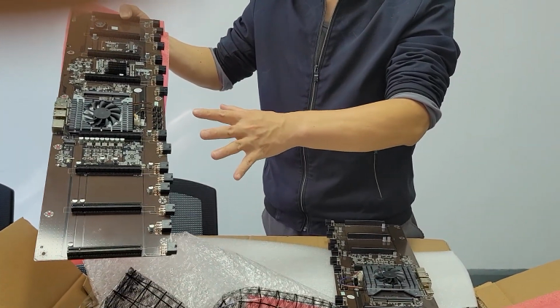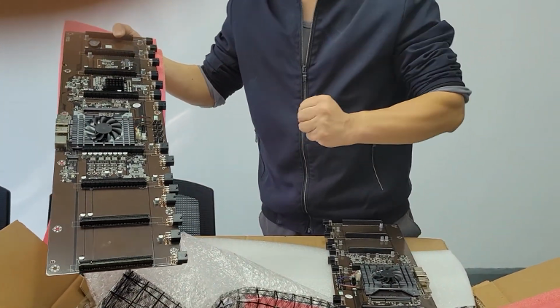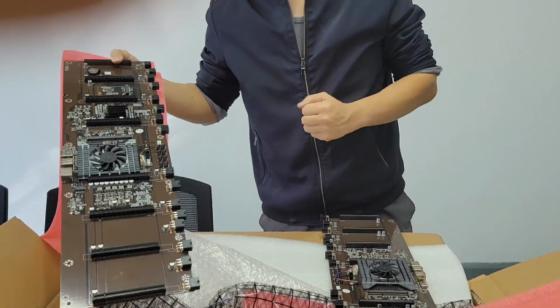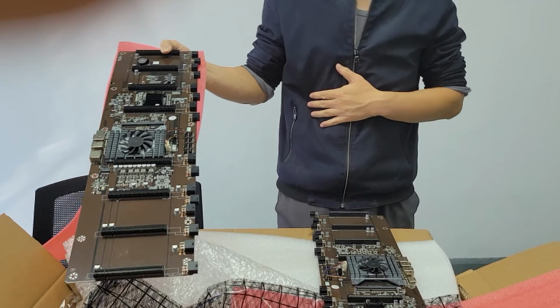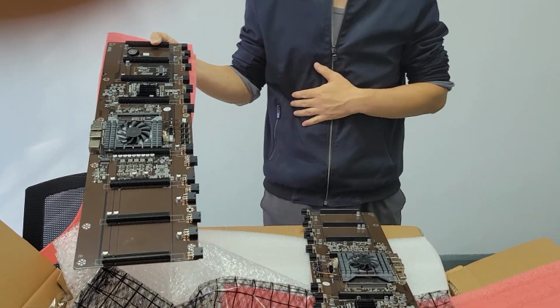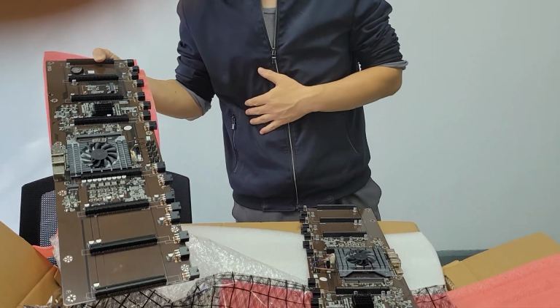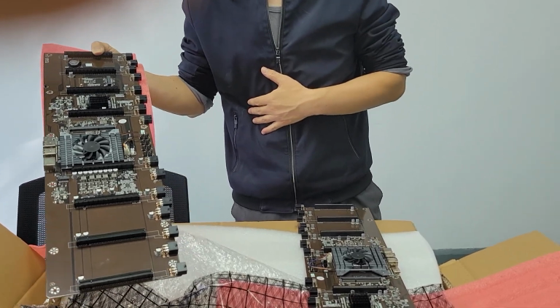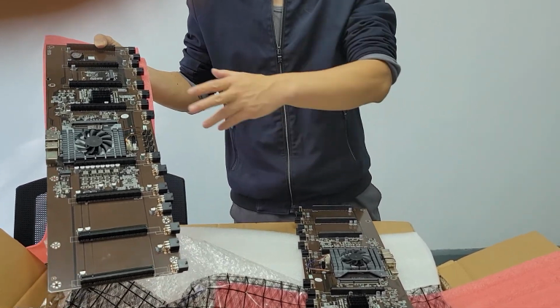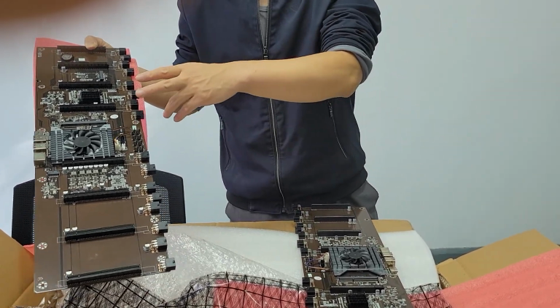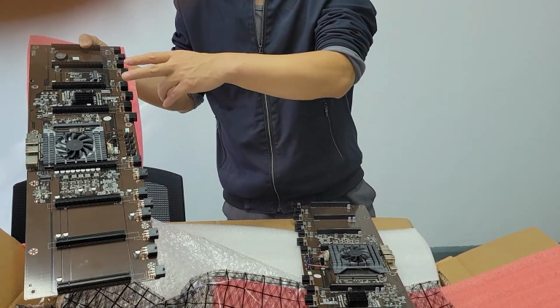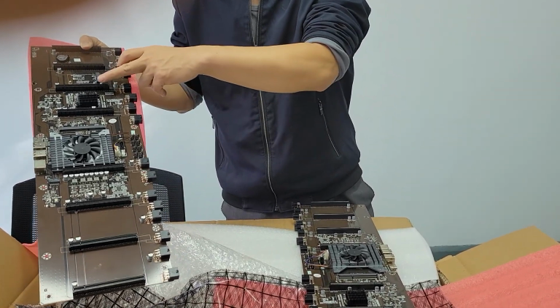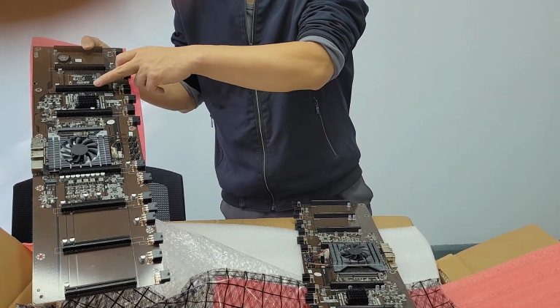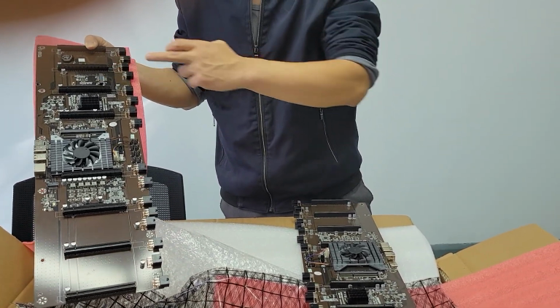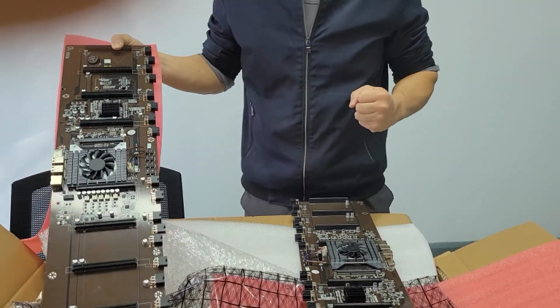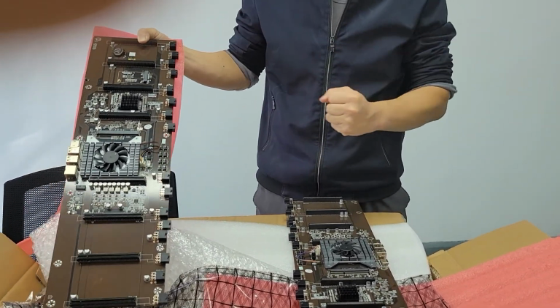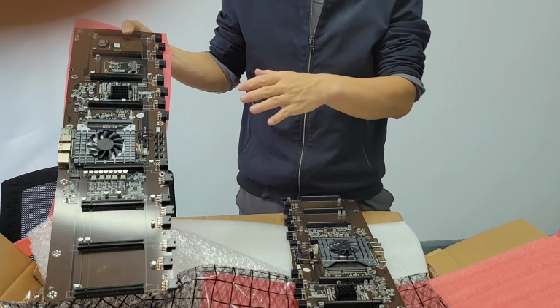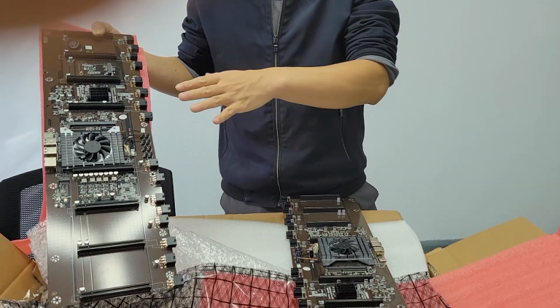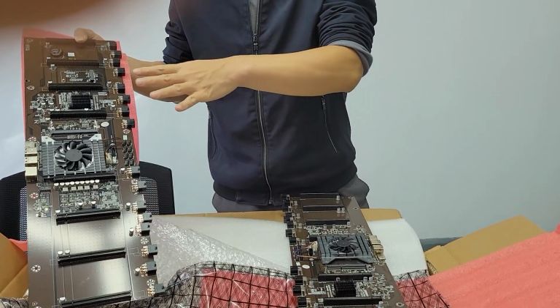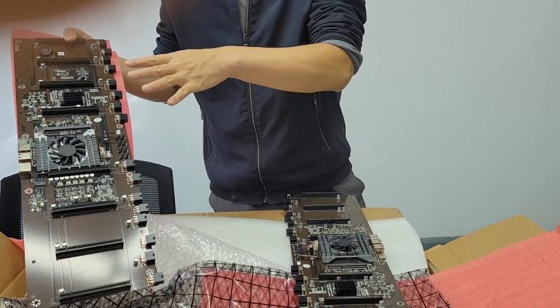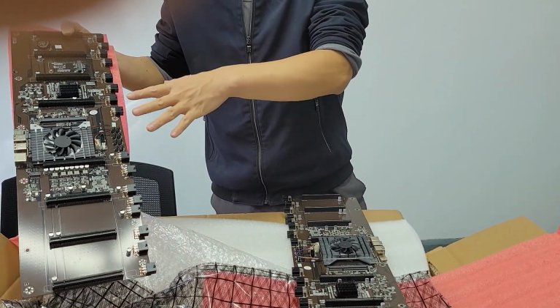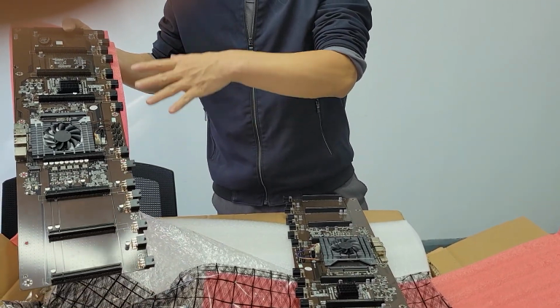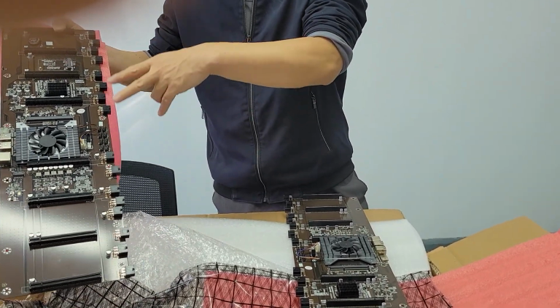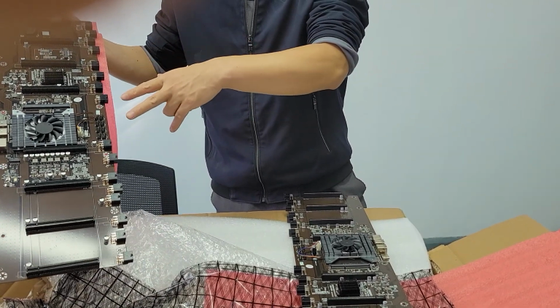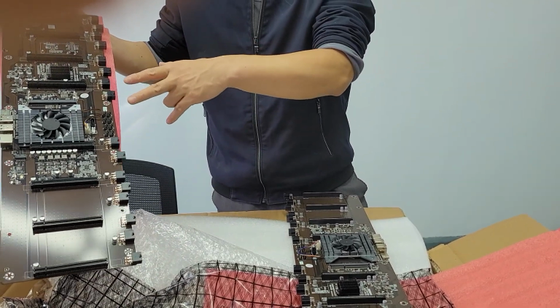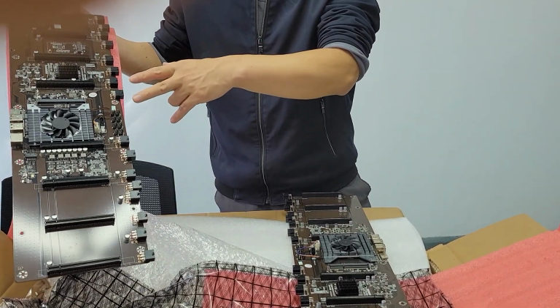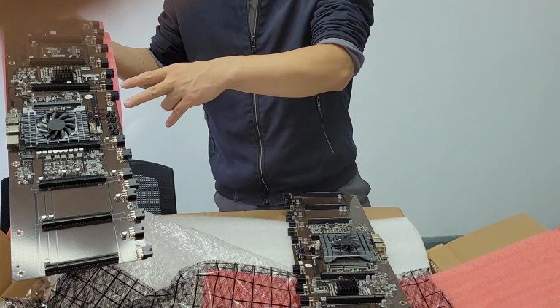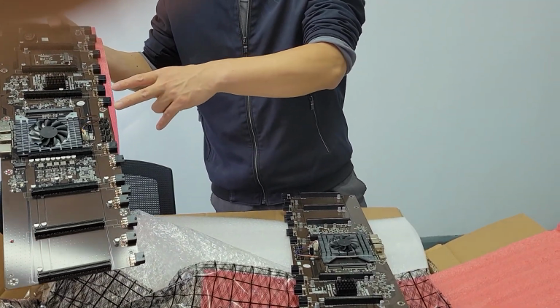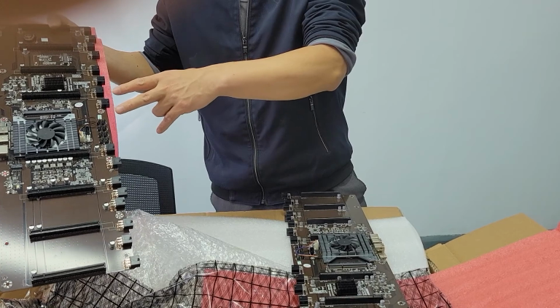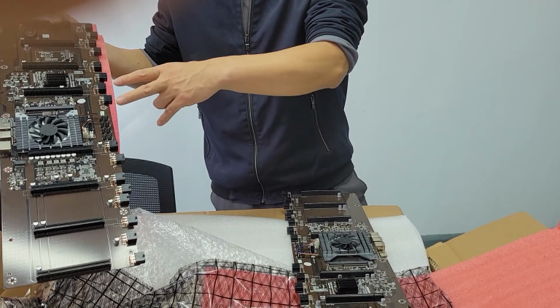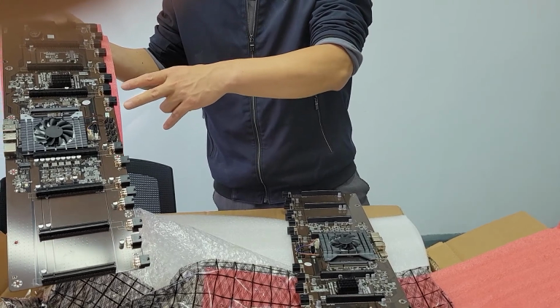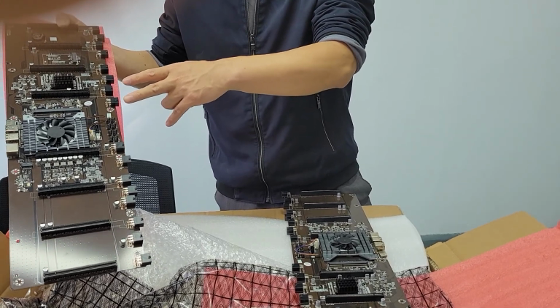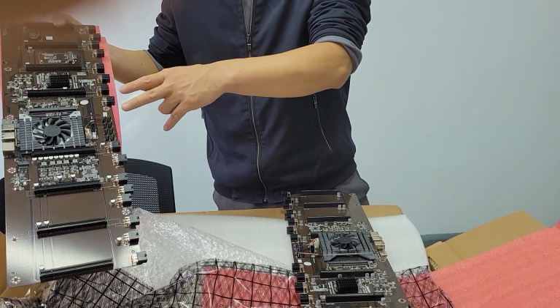Recently many friends asked me how to use this motherboard. In my next video I will teach you how to use this motherboard to do ETH coin mining.